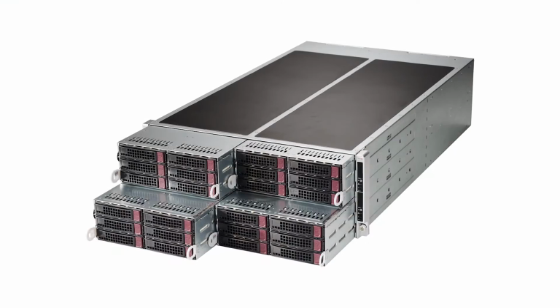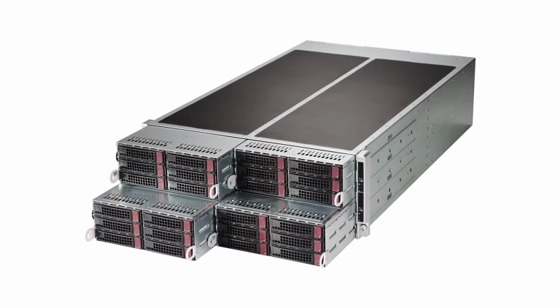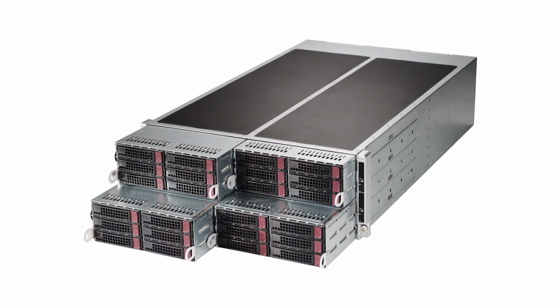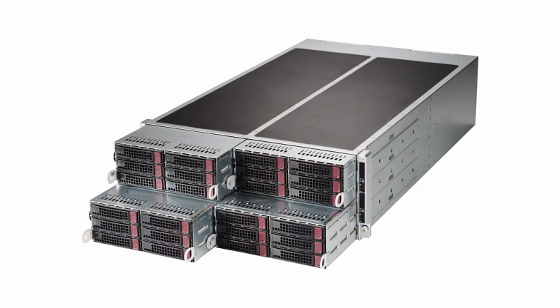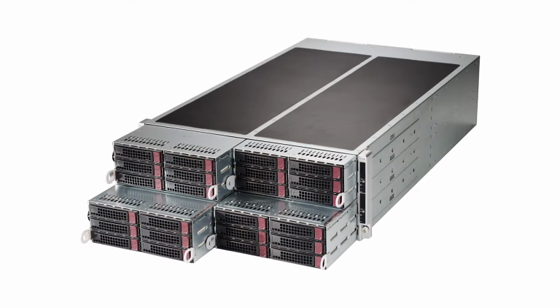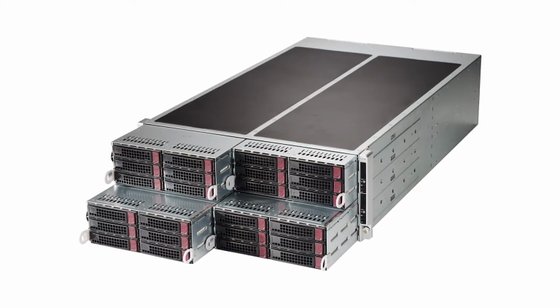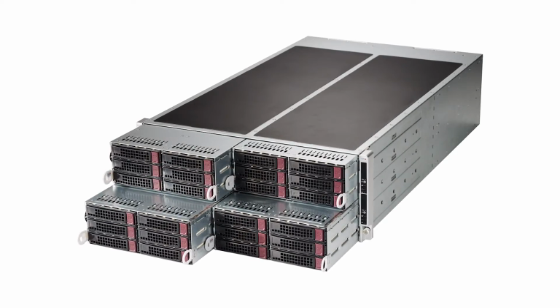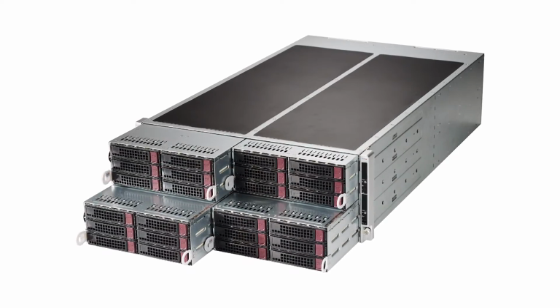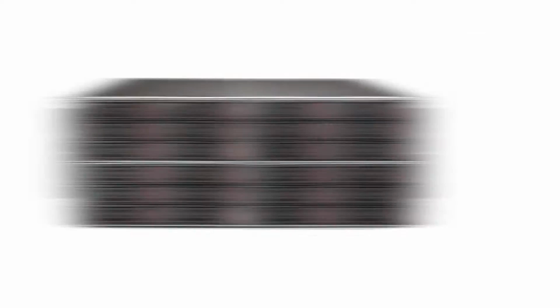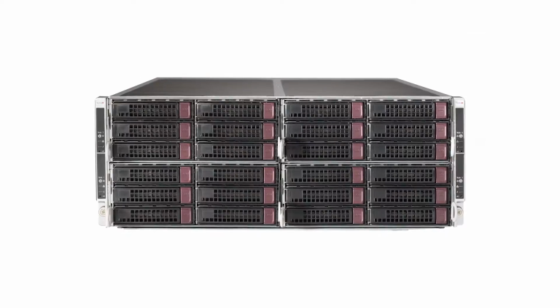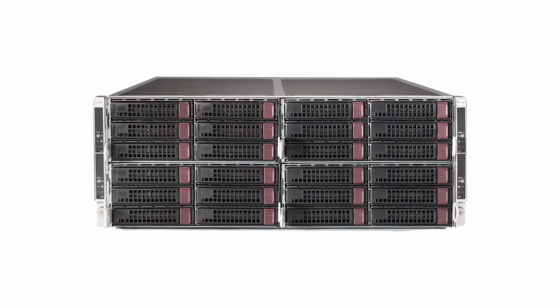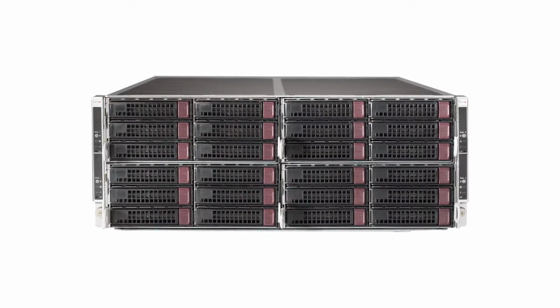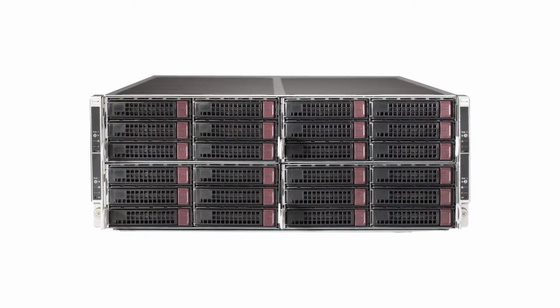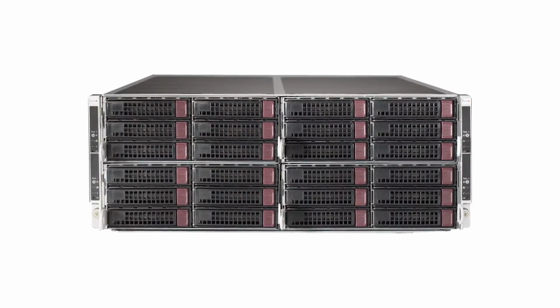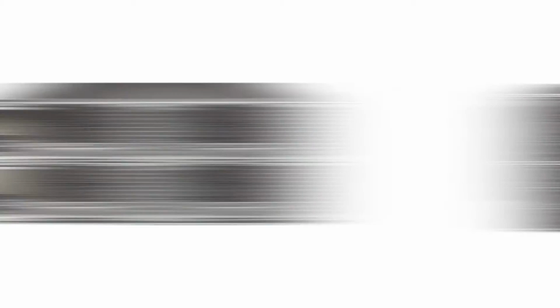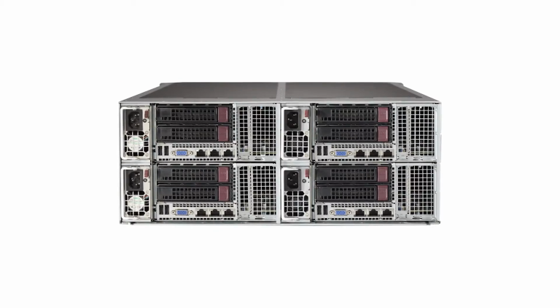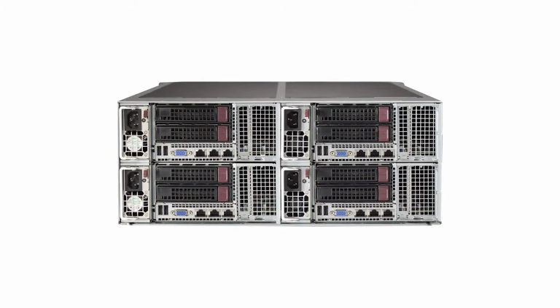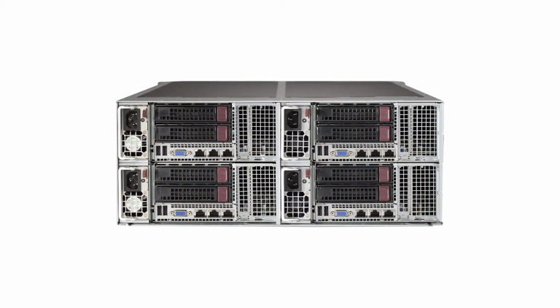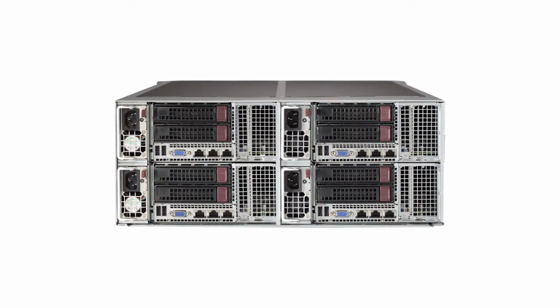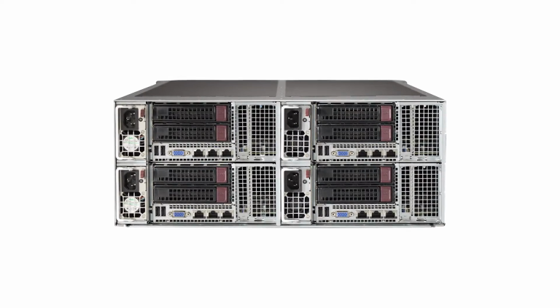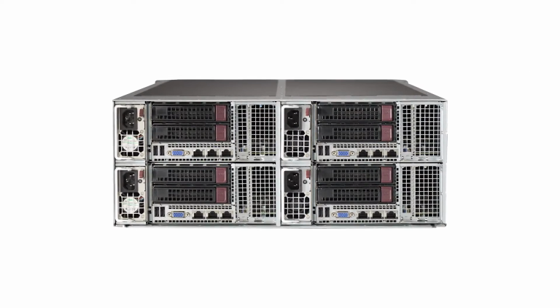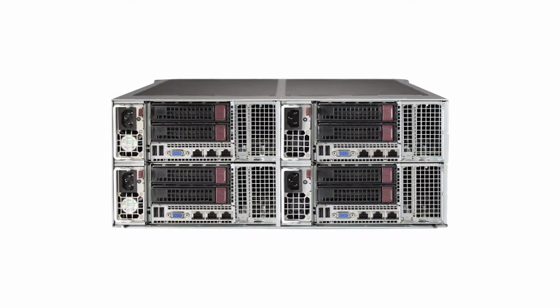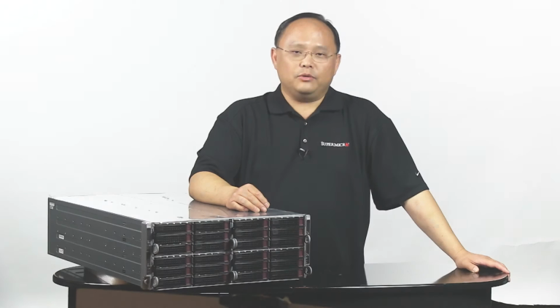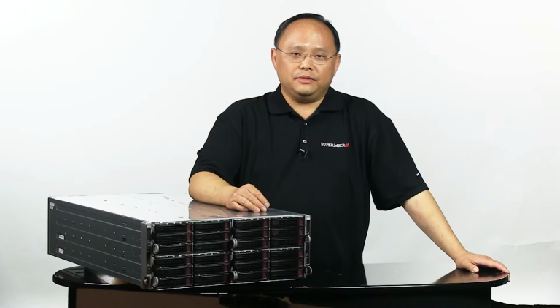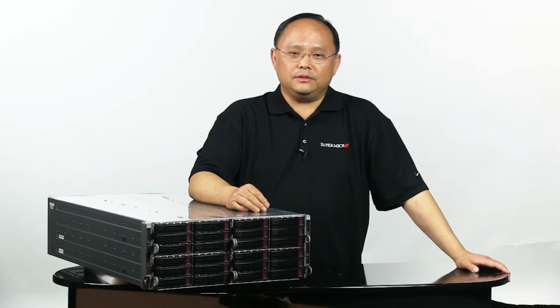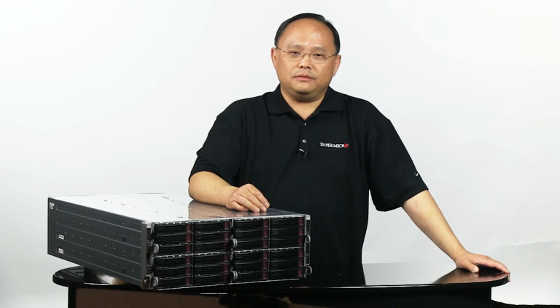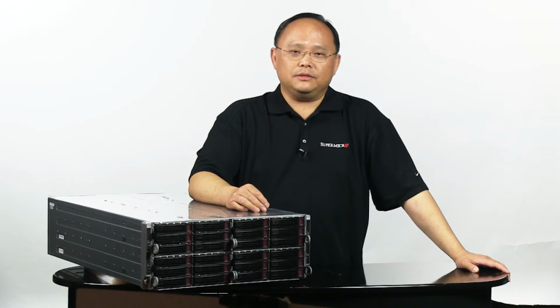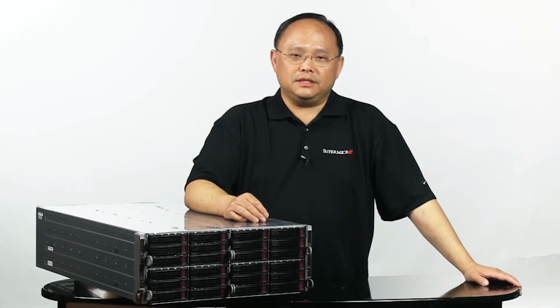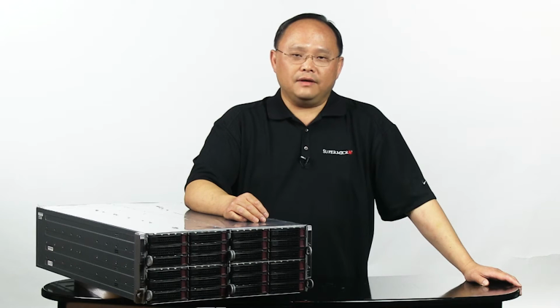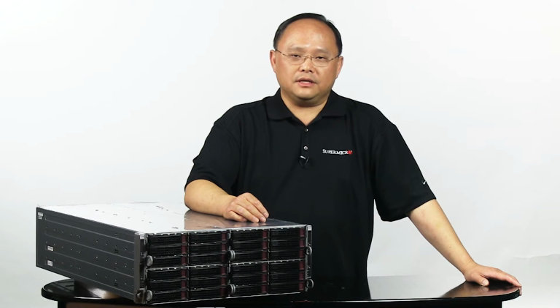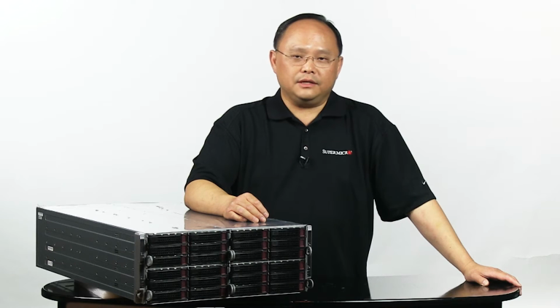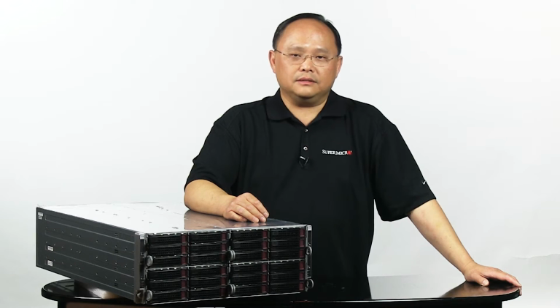The Fat Twin product line is a comprehensive set of servers designed to meet the needs of modern data centers, enterprise computing, and high-performance hybrid computing using GPU and Xeon 5 accelerator cards.